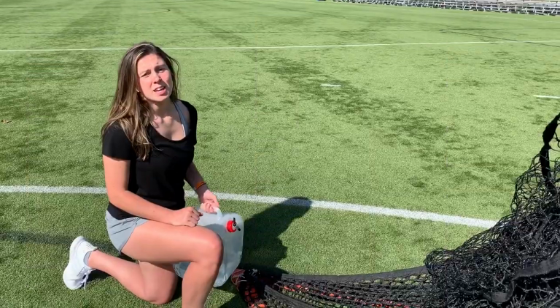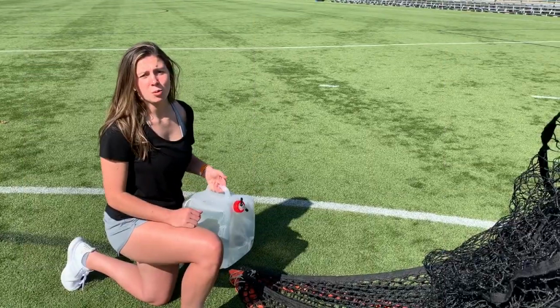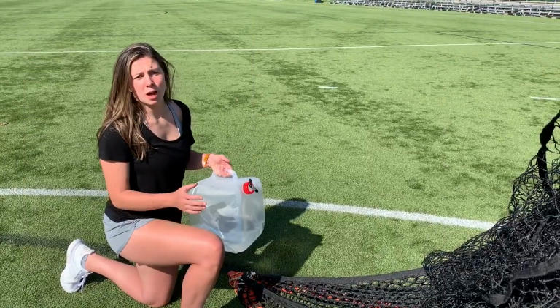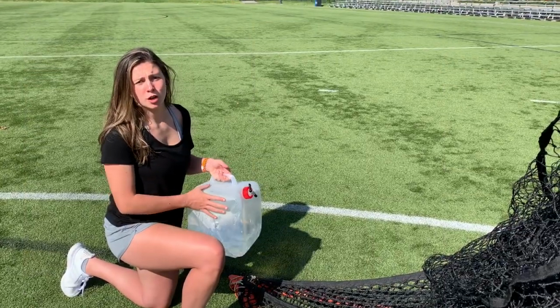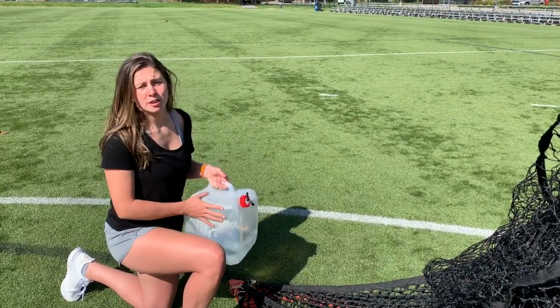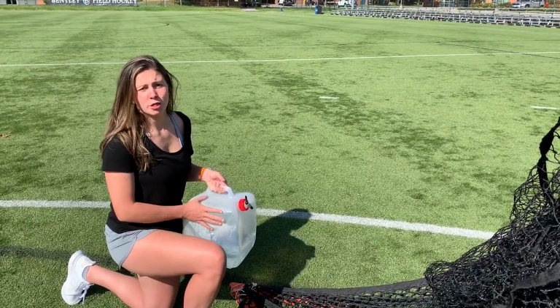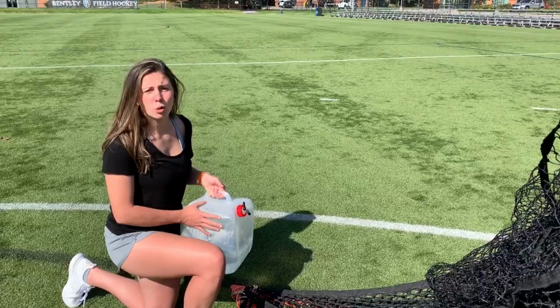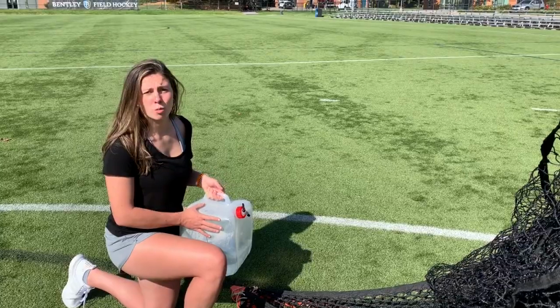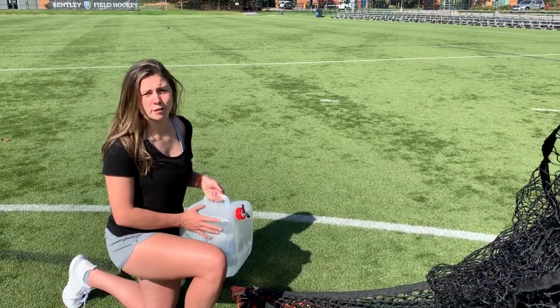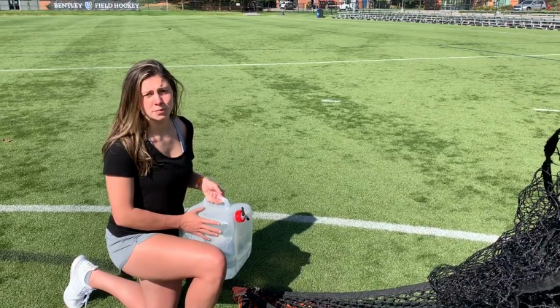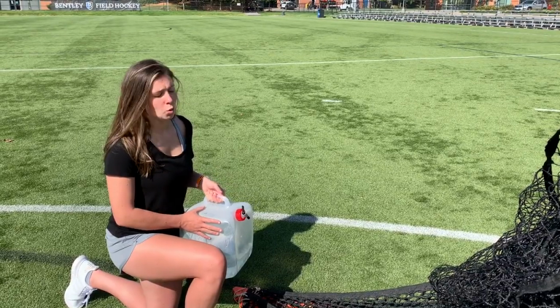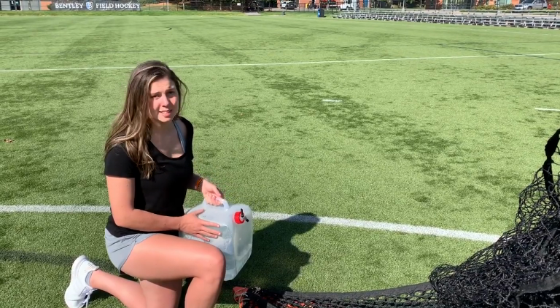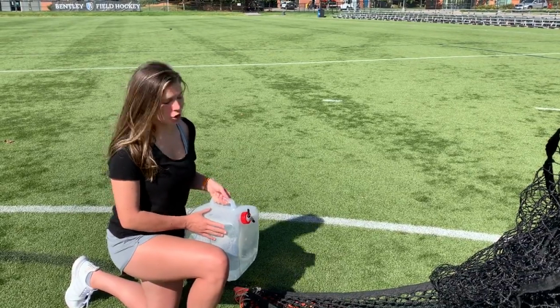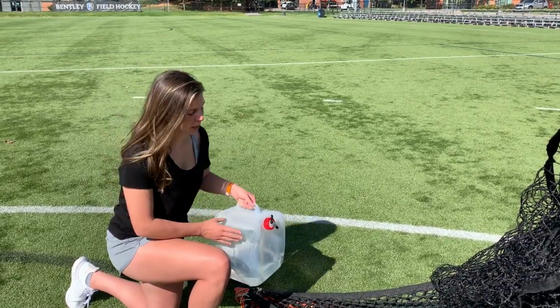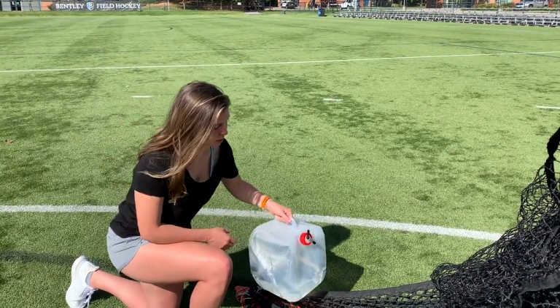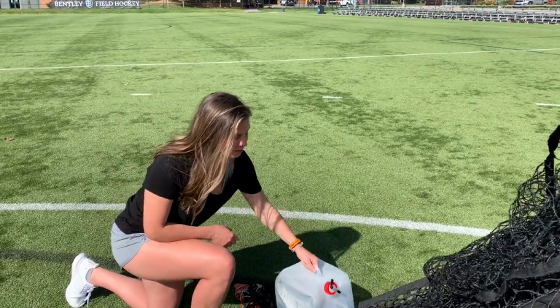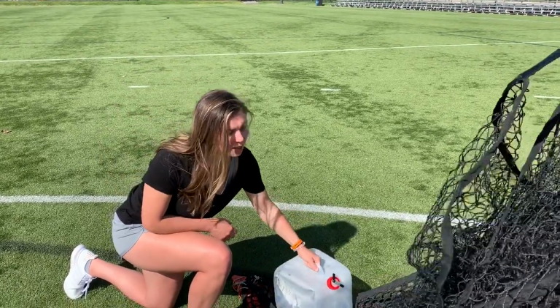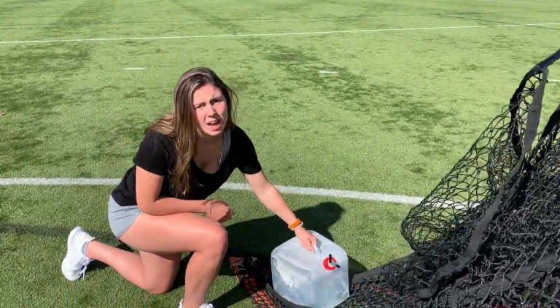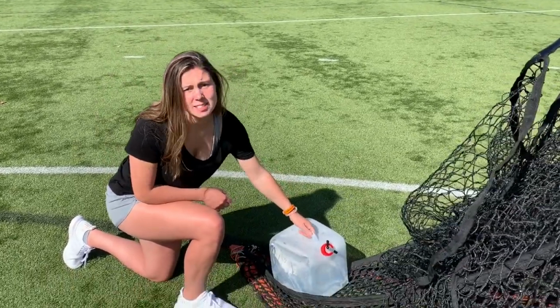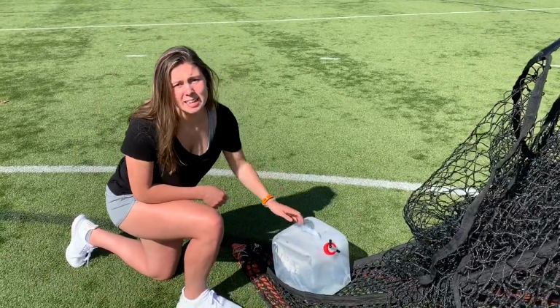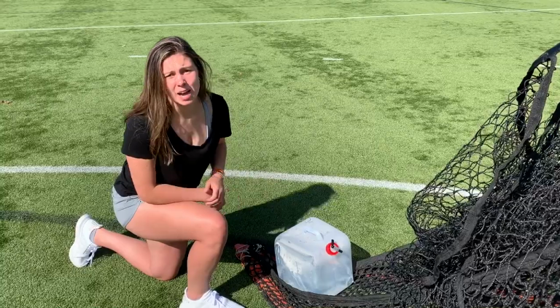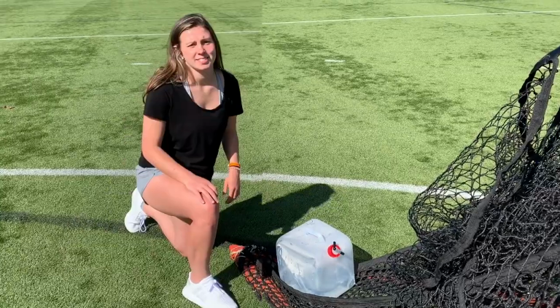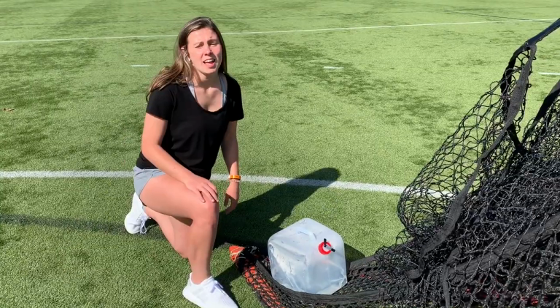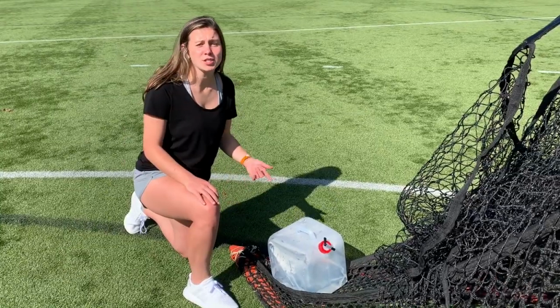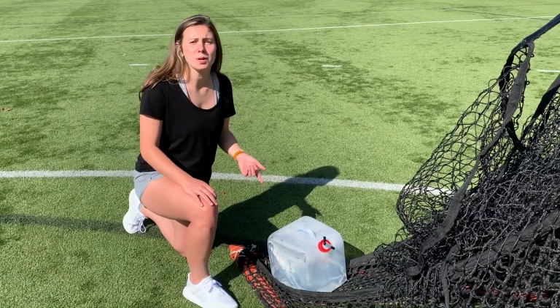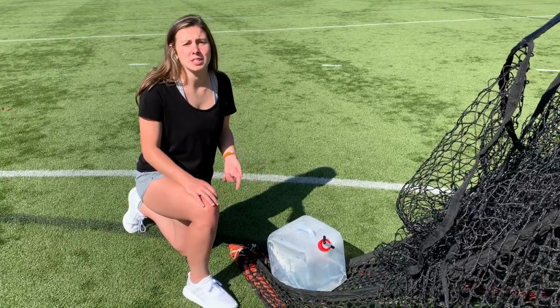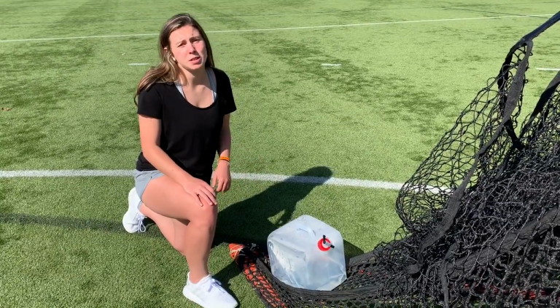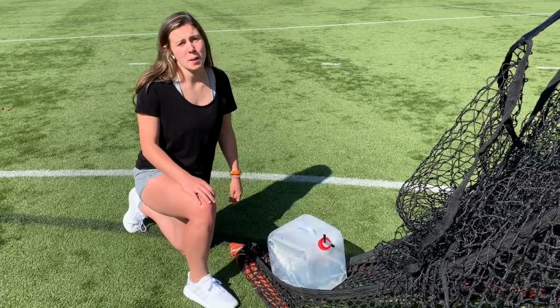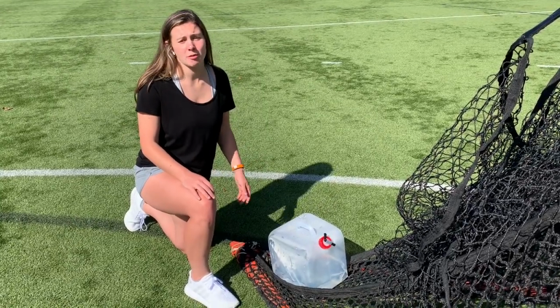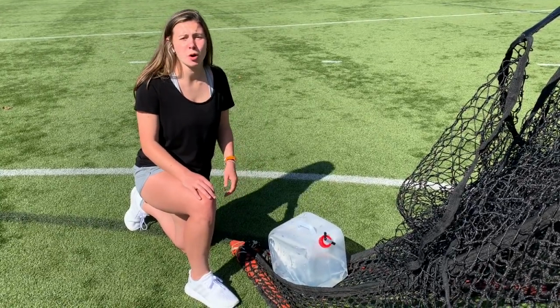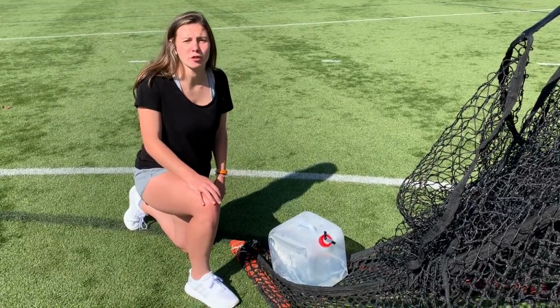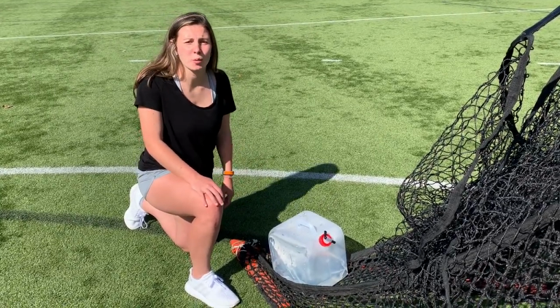Now grab the water jug and fill it three quarters of the way full. Once that's done, place it on the back of the net — this acts as a counterweight. This is super important to keep the Smart Backstop from blowing over in high winds.